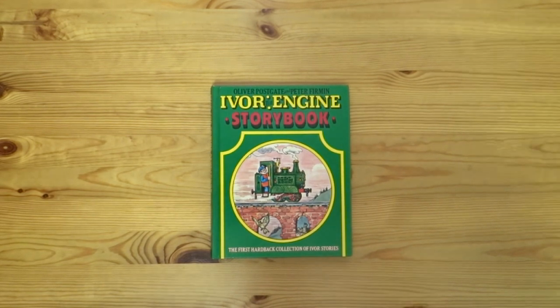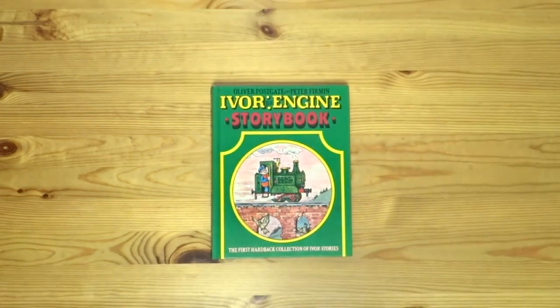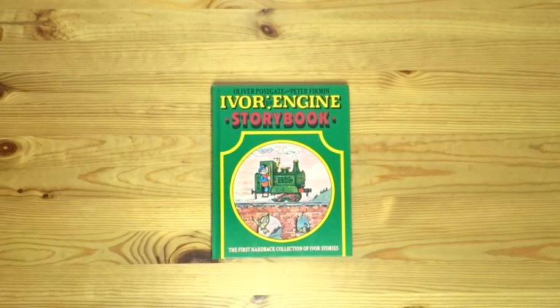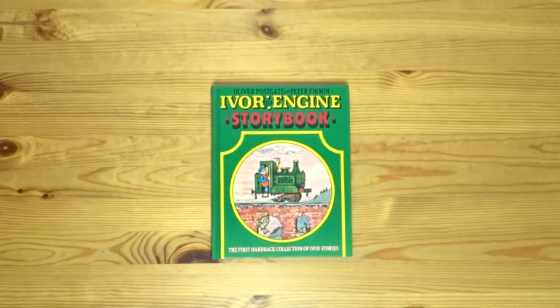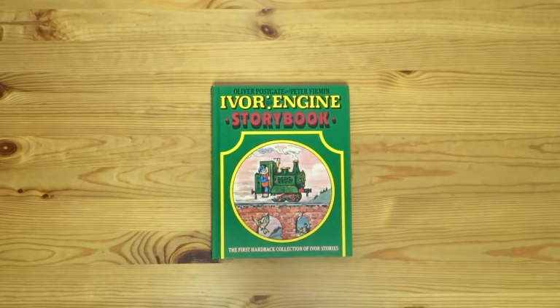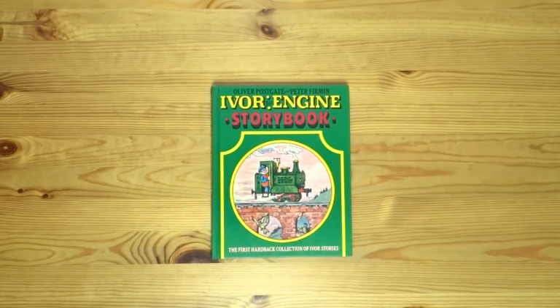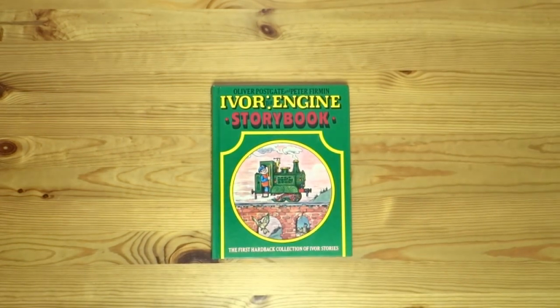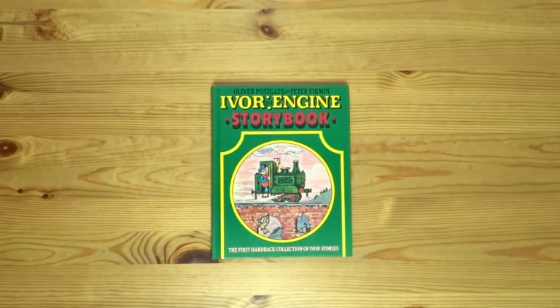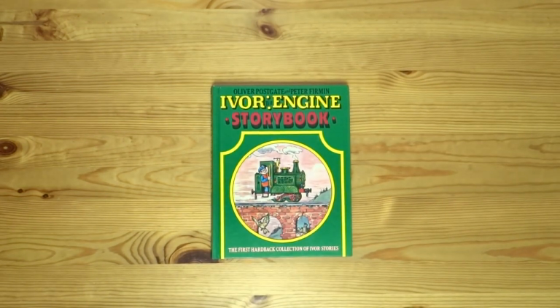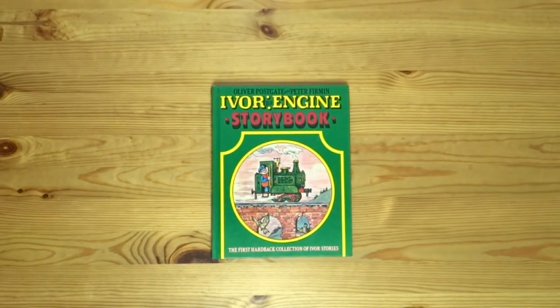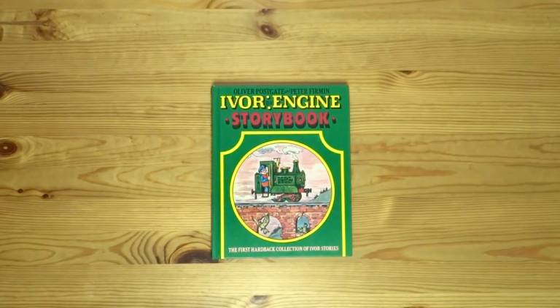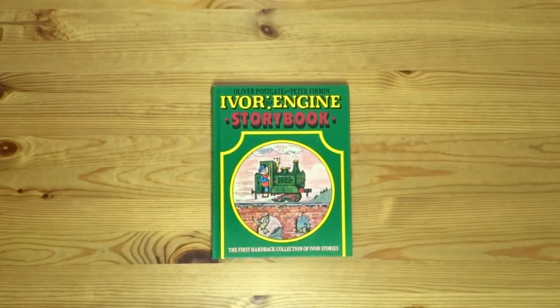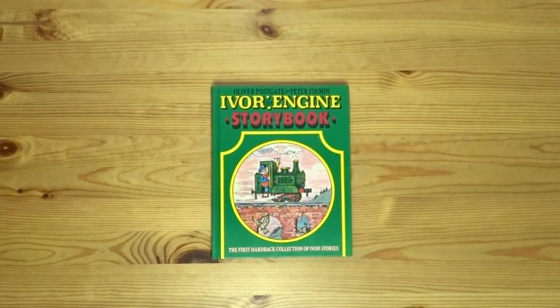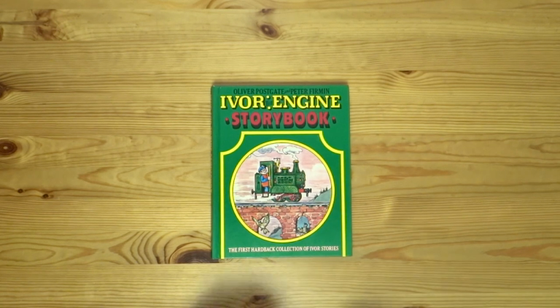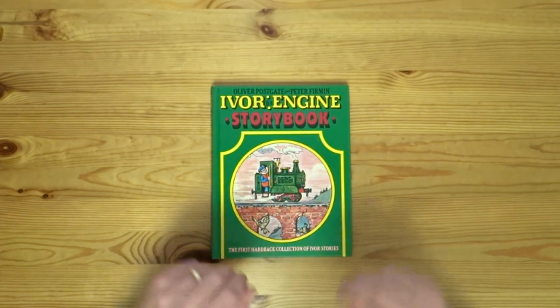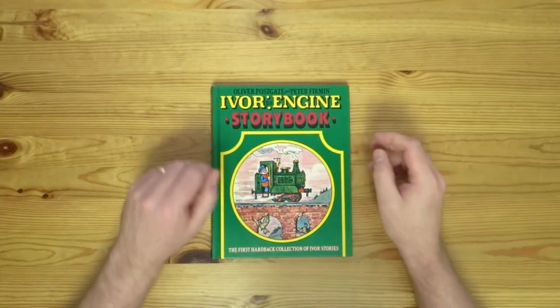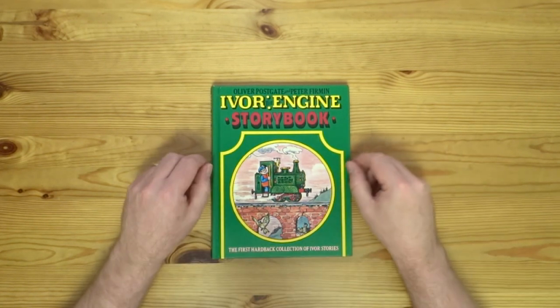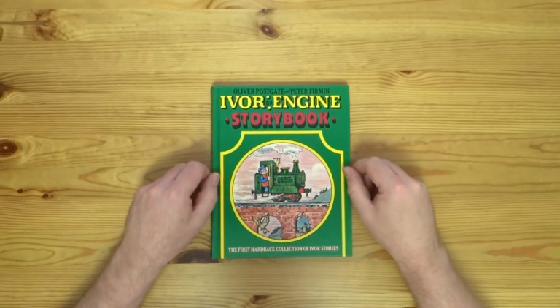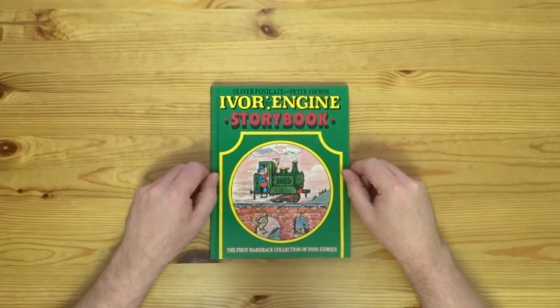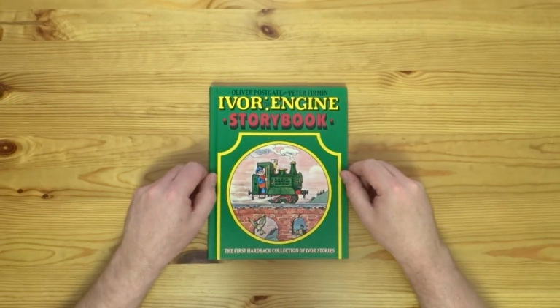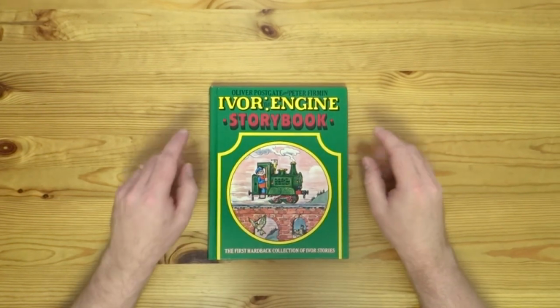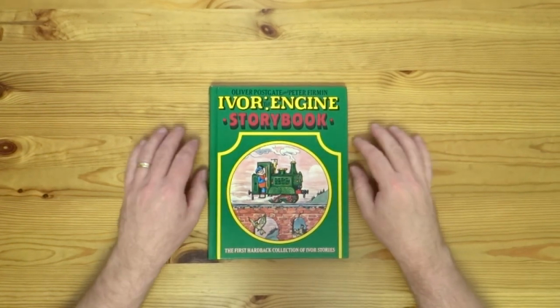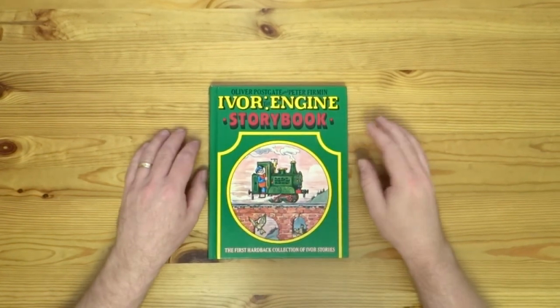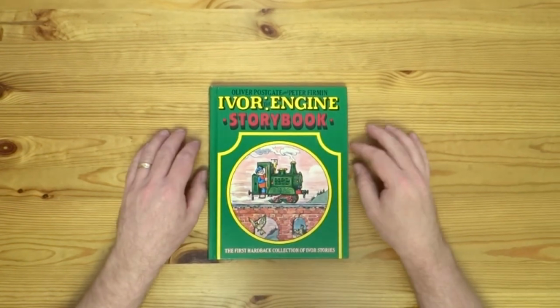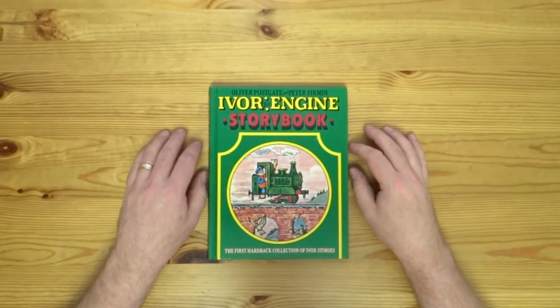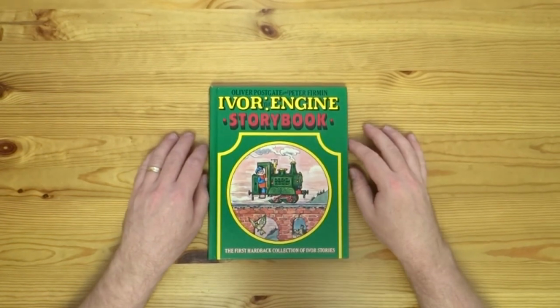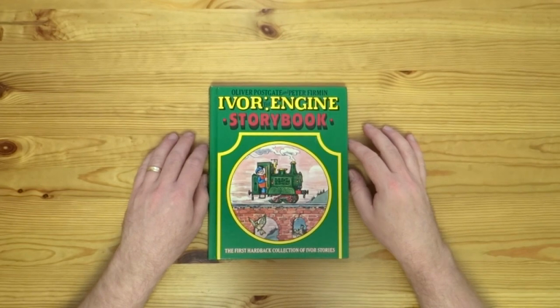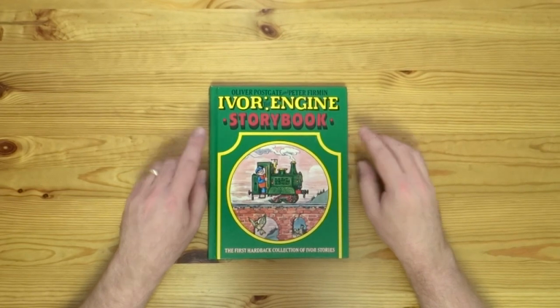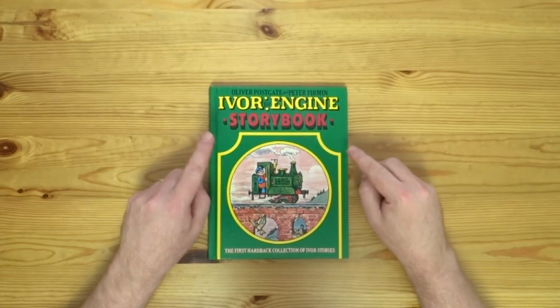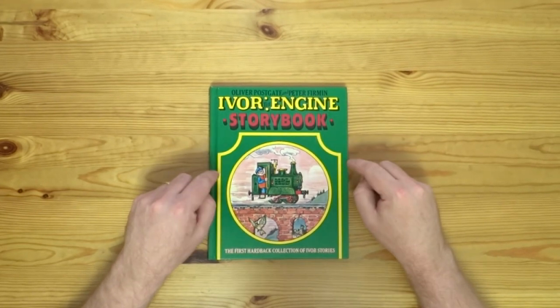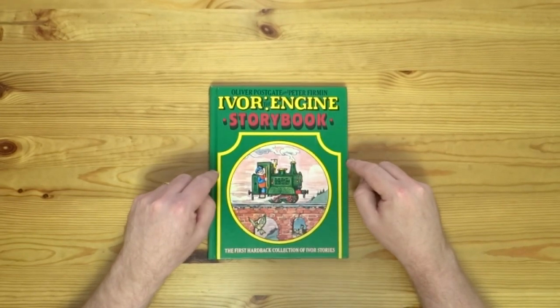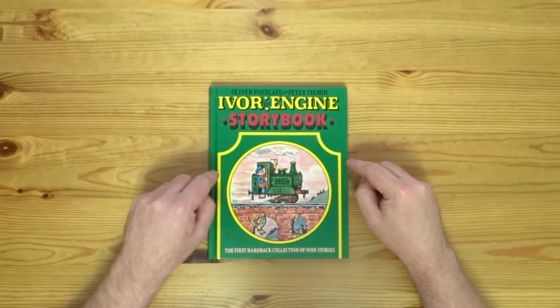Welcome back to this series of videos looking at books related to railways and railway modelling. Something rather different to last time — we've got an Ivor the Engine storybook.